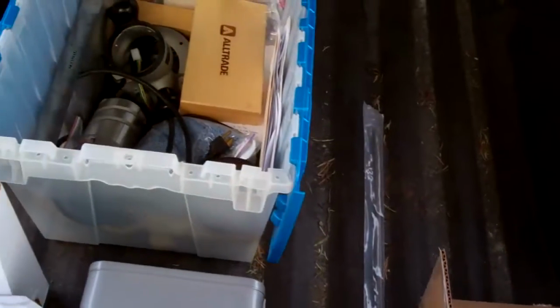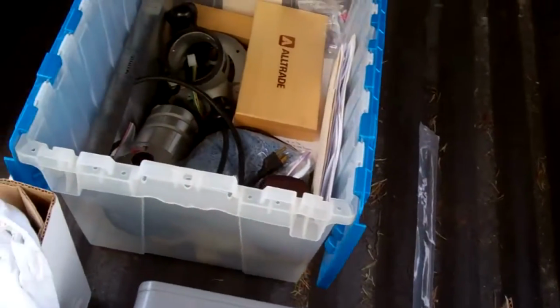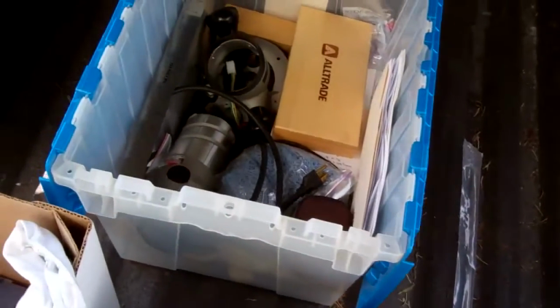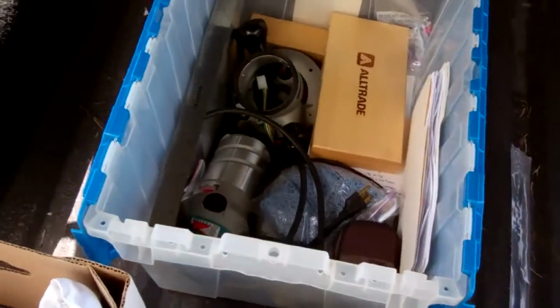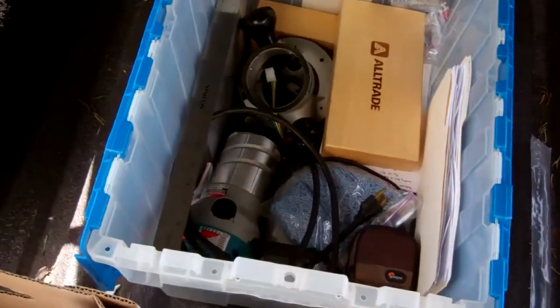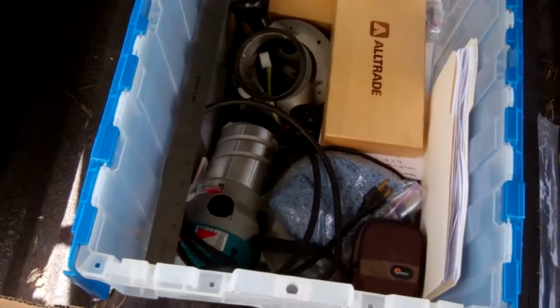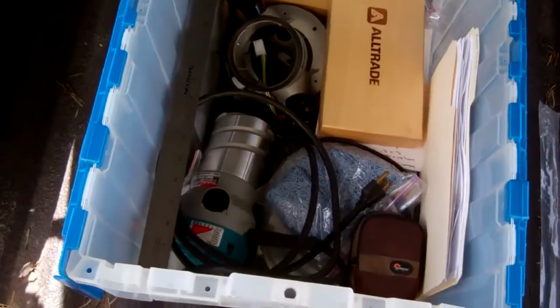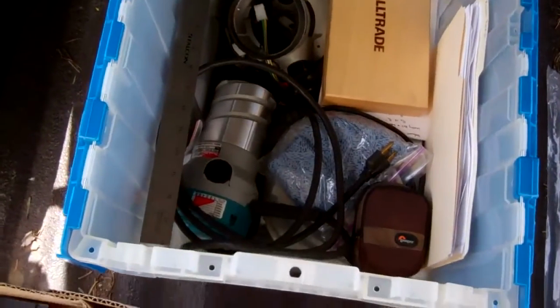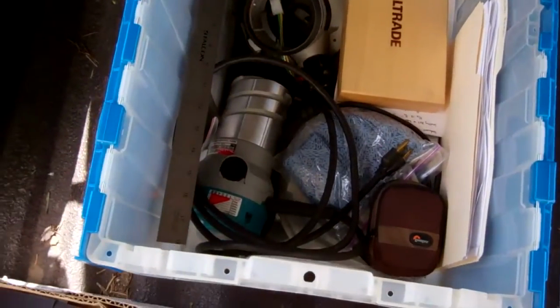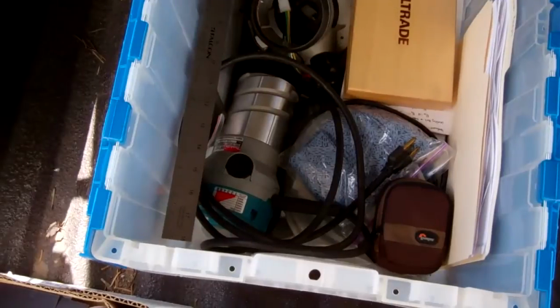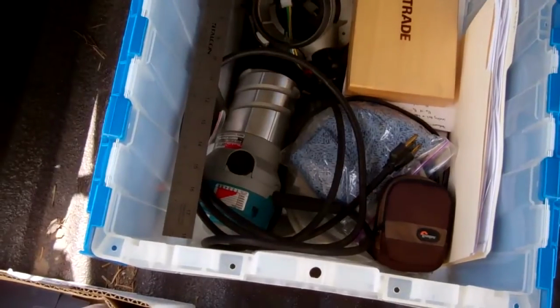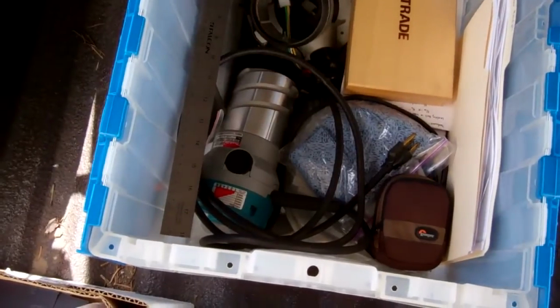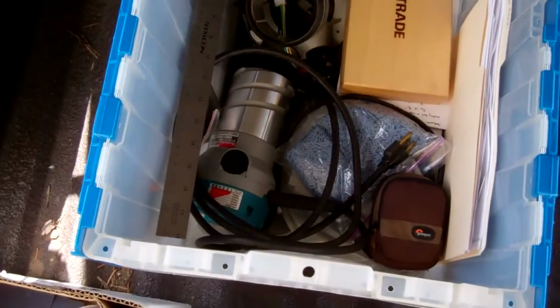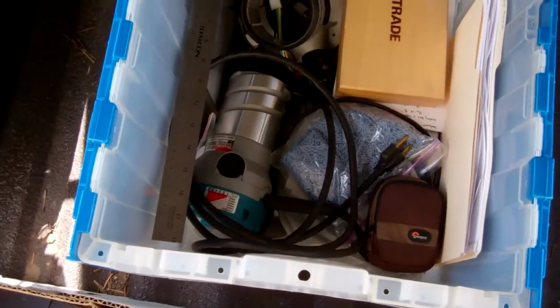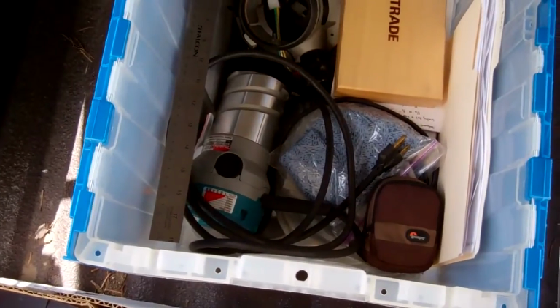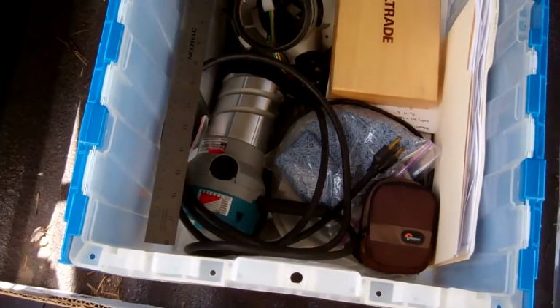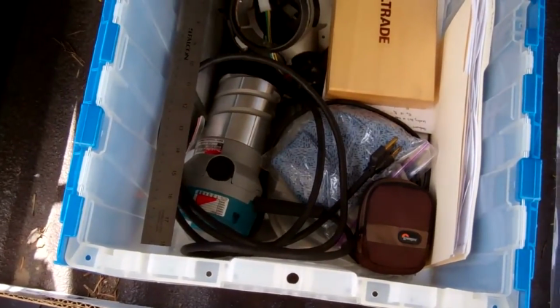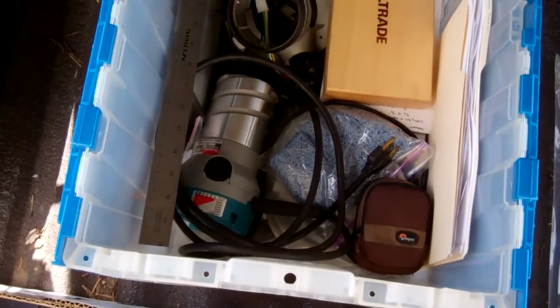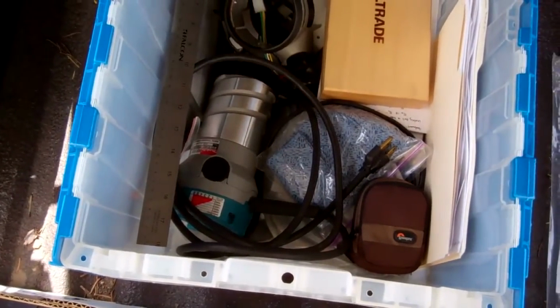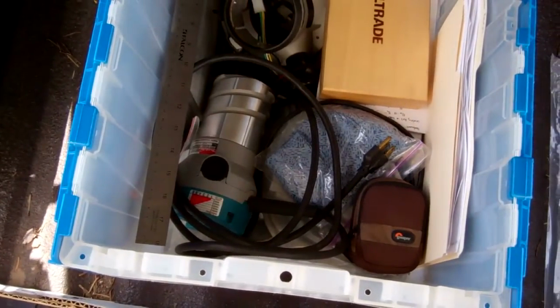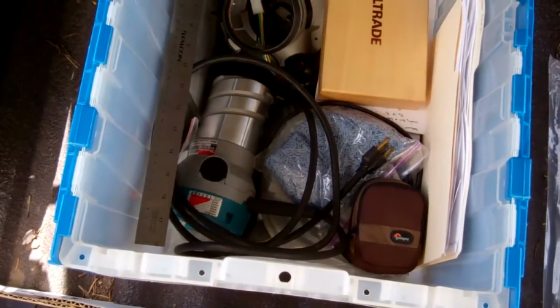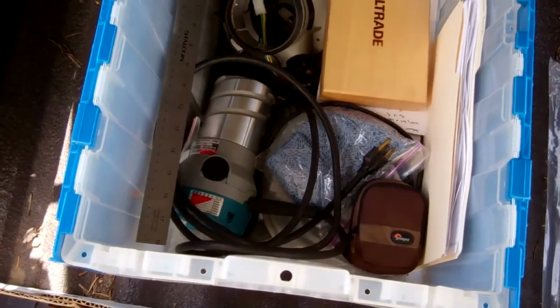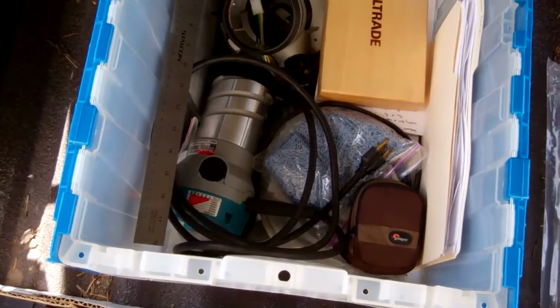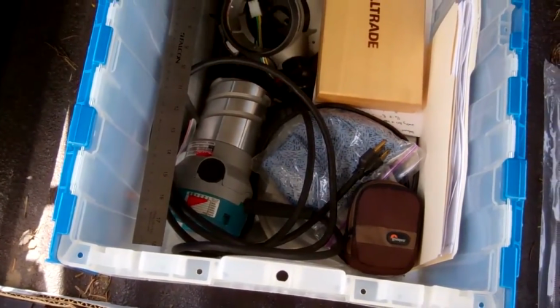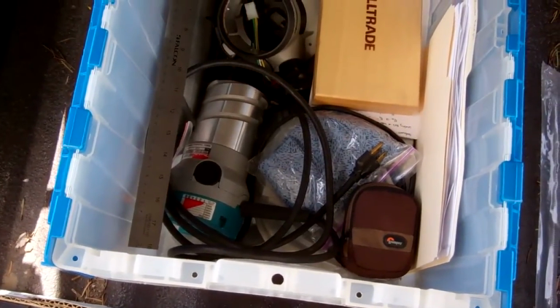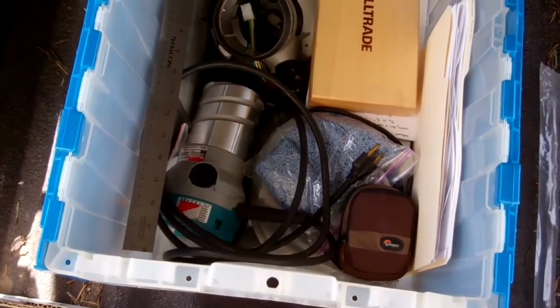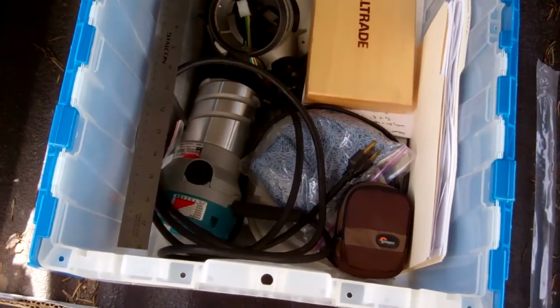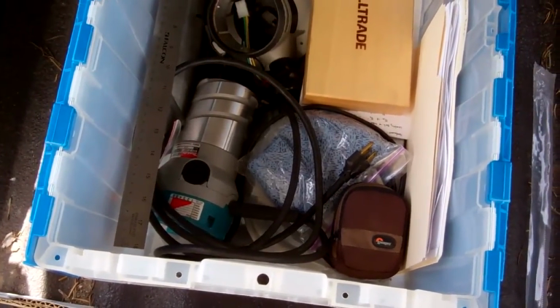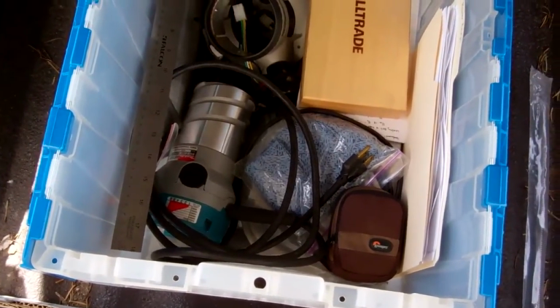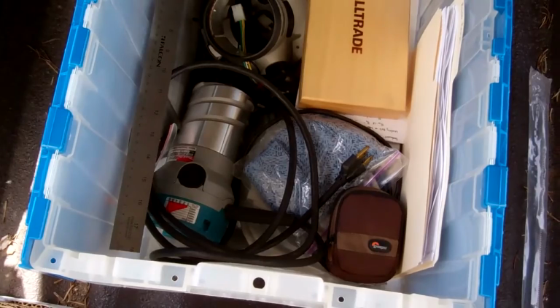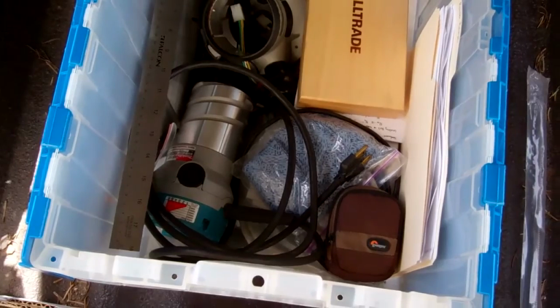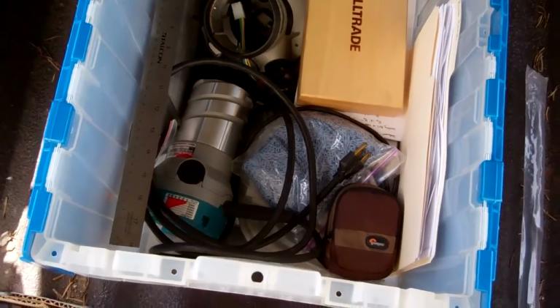I bought a new router — well, it's not new, it's used. I got it off Craigslist for 80 bucks, a nice little Makita.